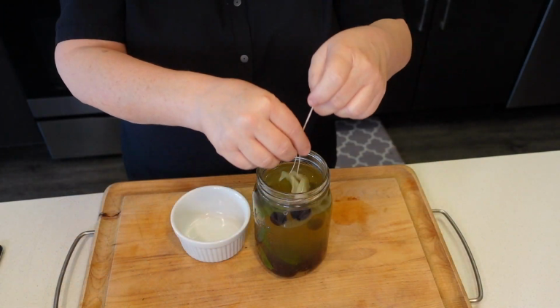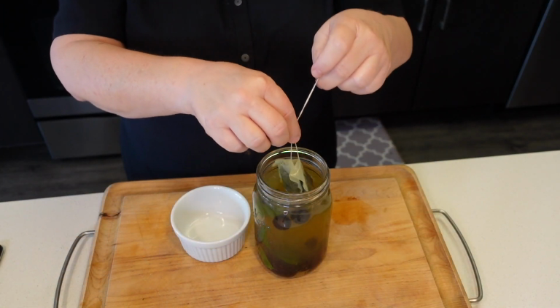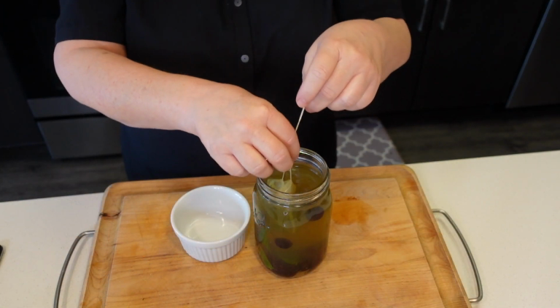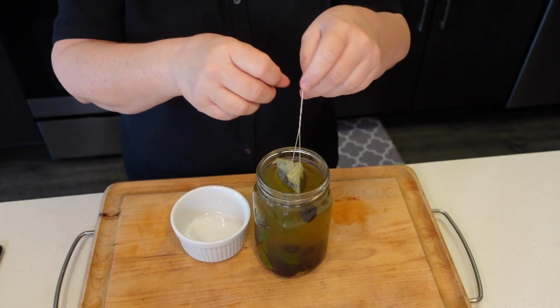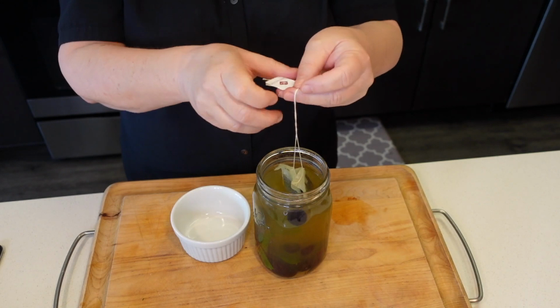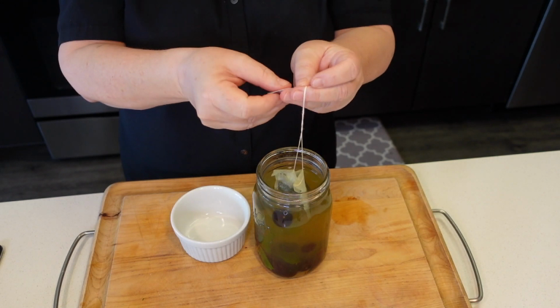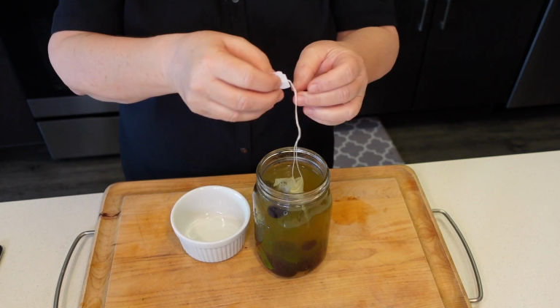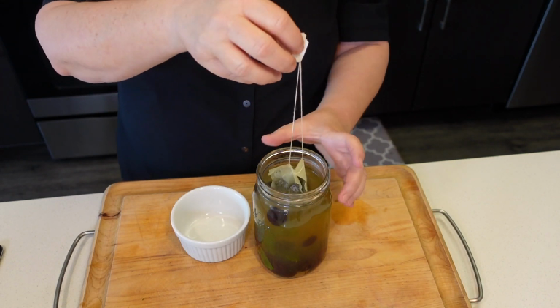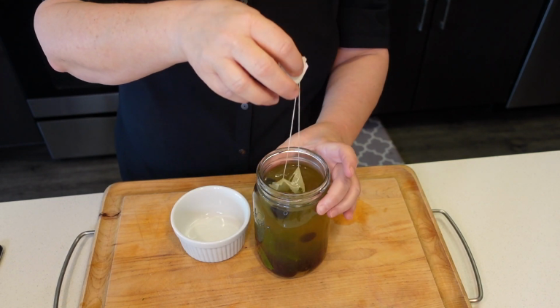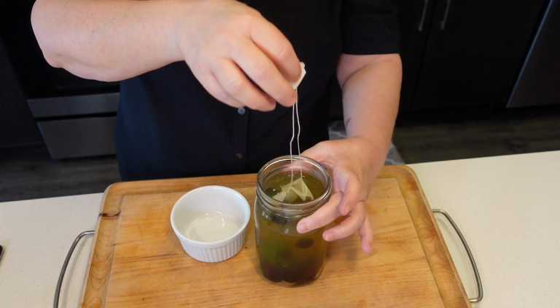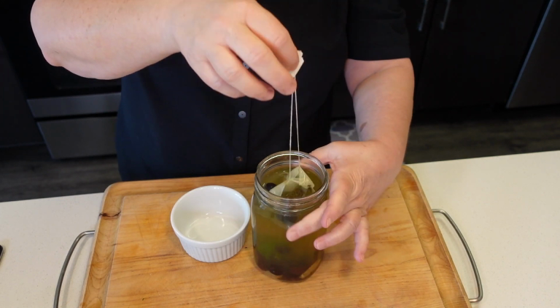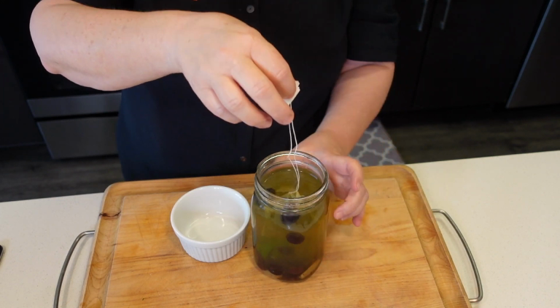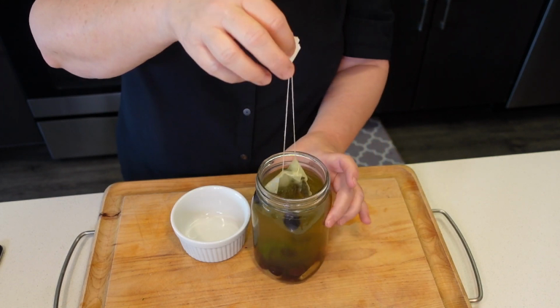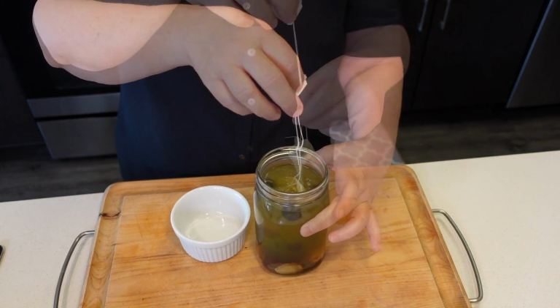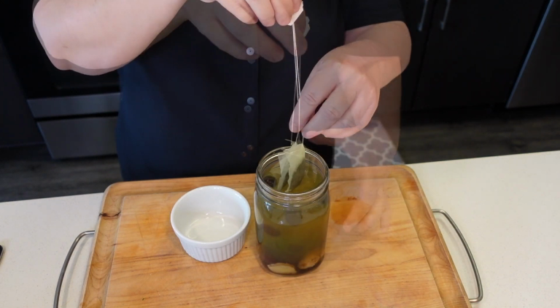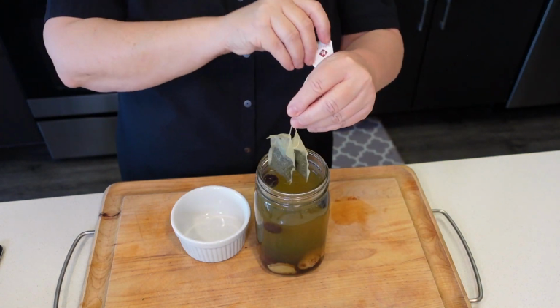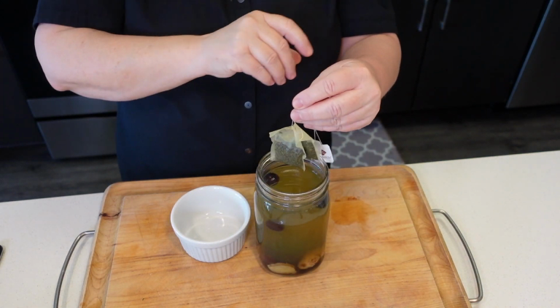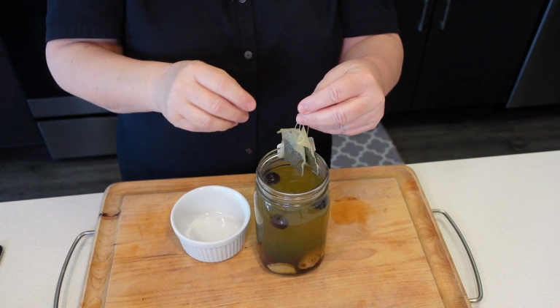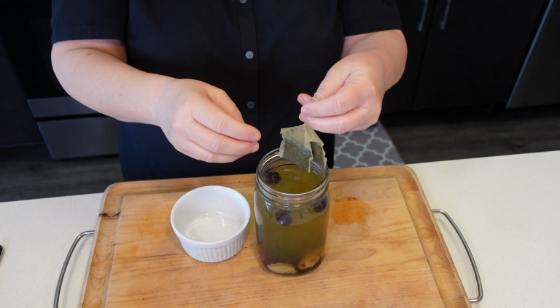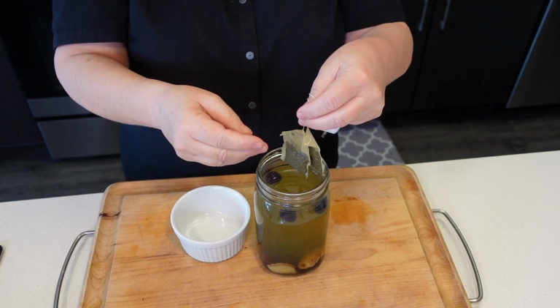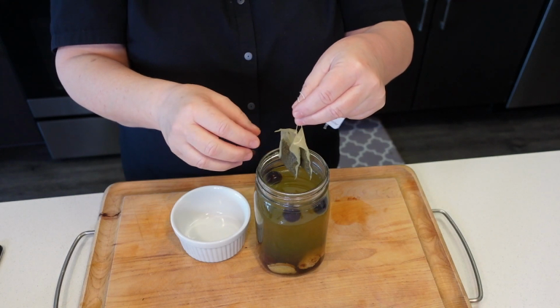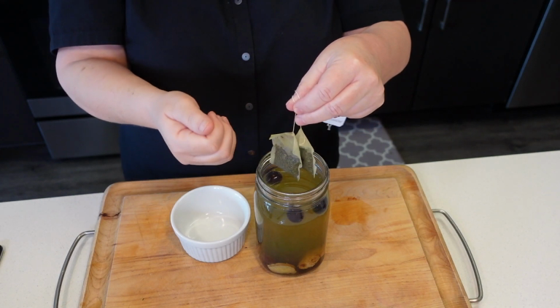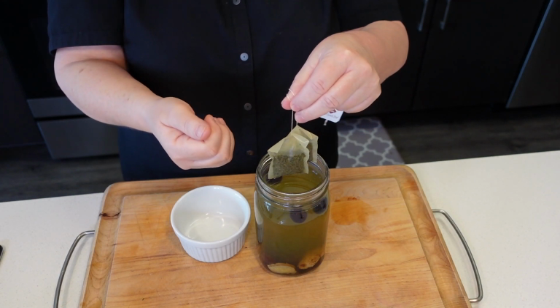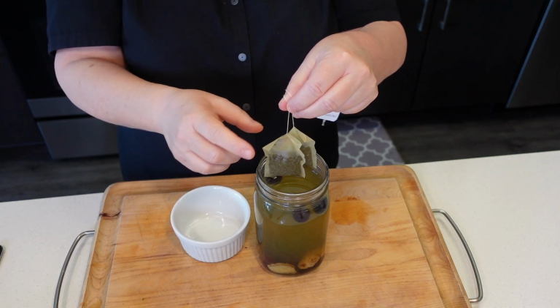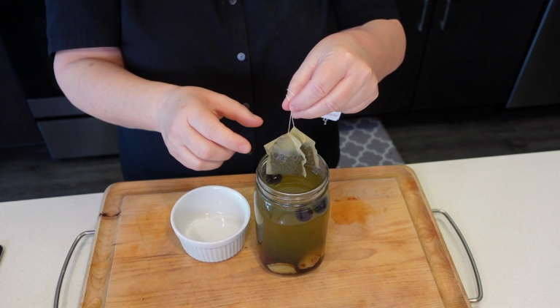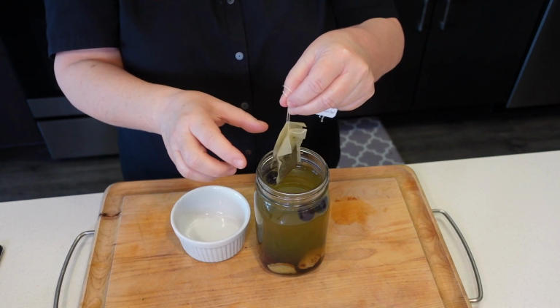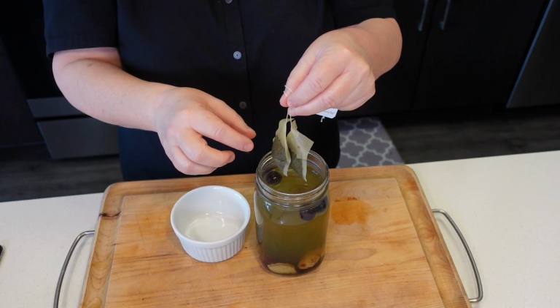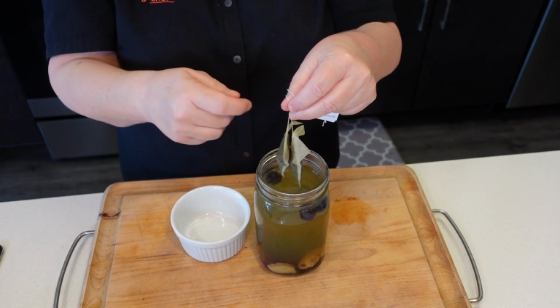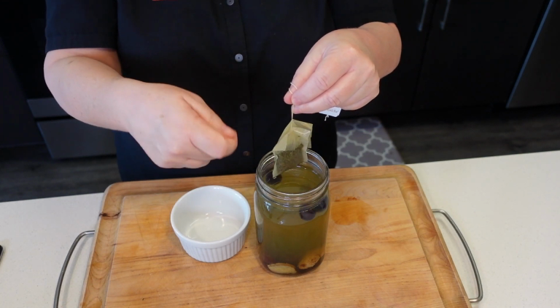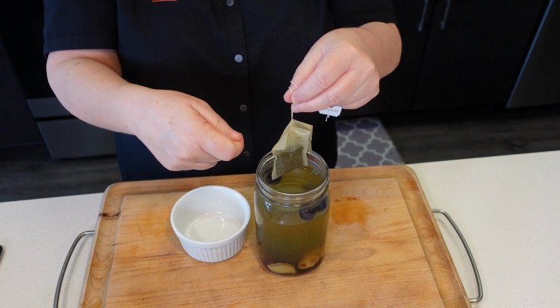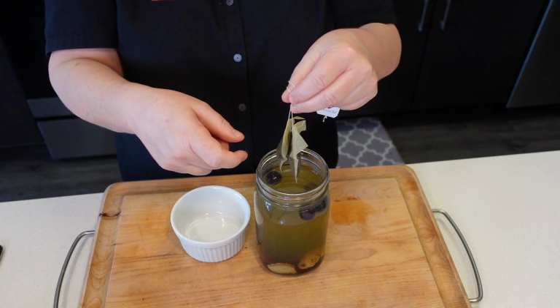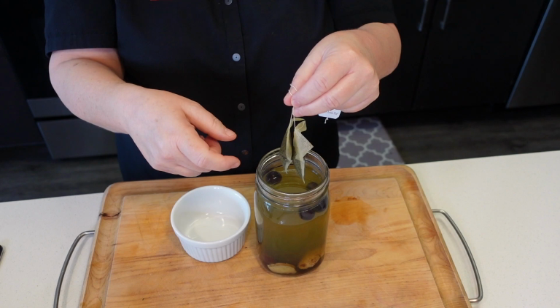All right, 15 minutes have gone by. We're going to now take the tea bags out of this. My hands are clean, guys. I'm going to go ahead and squish the liquid out of the bags. You can use a spoon if you want.